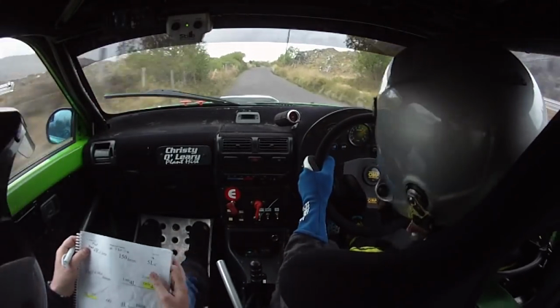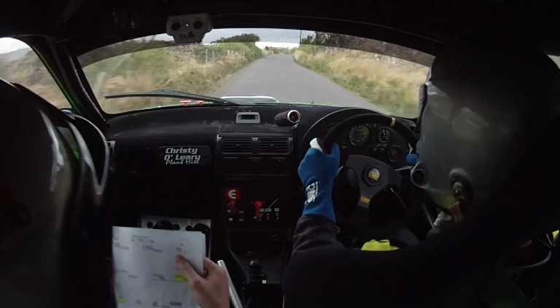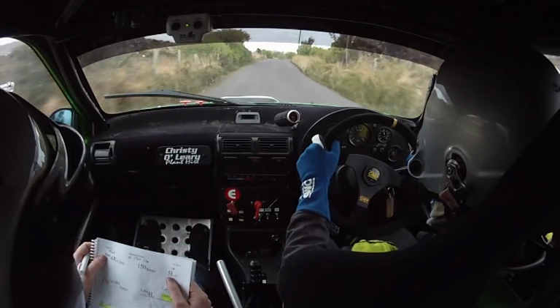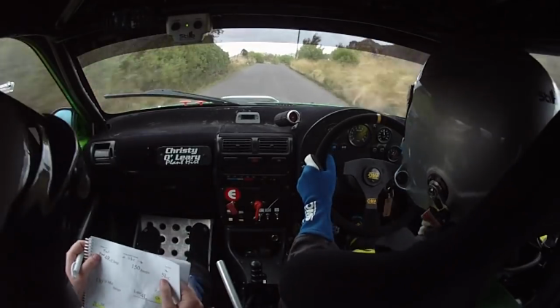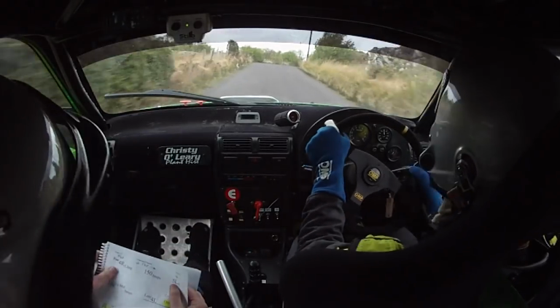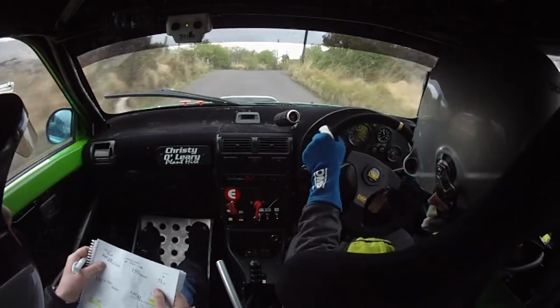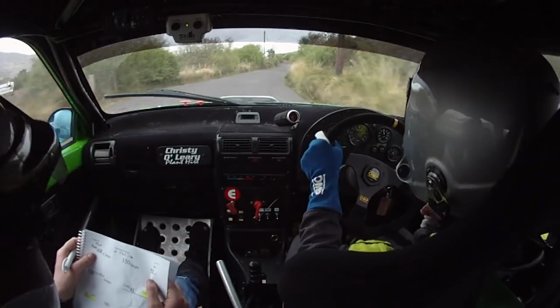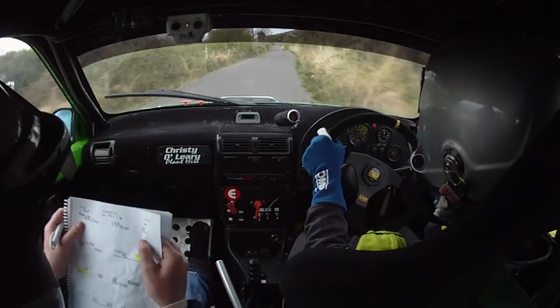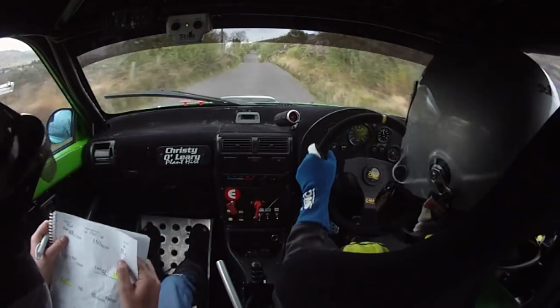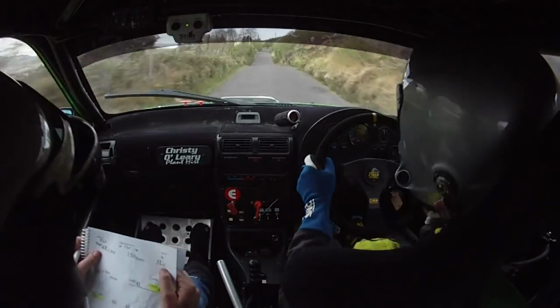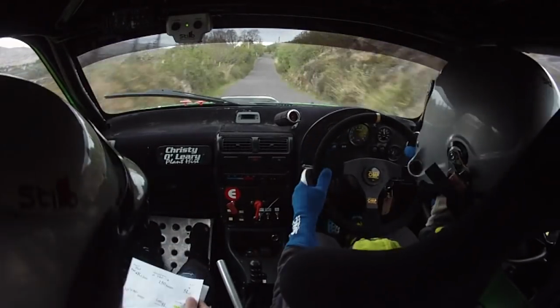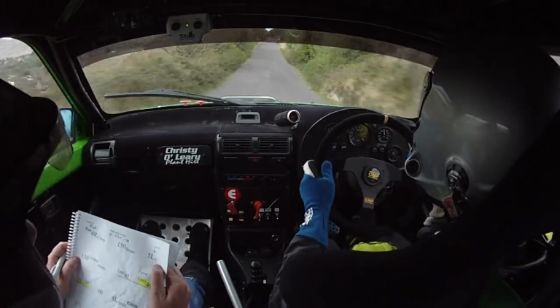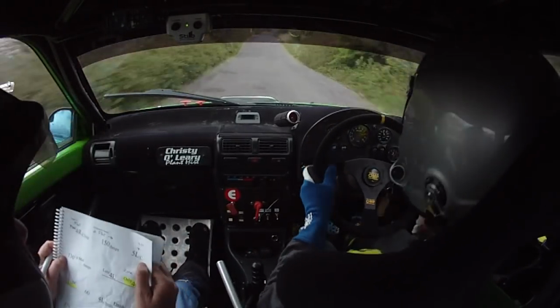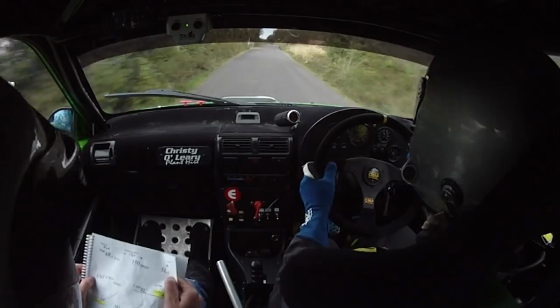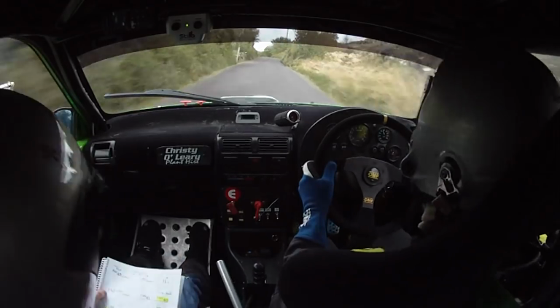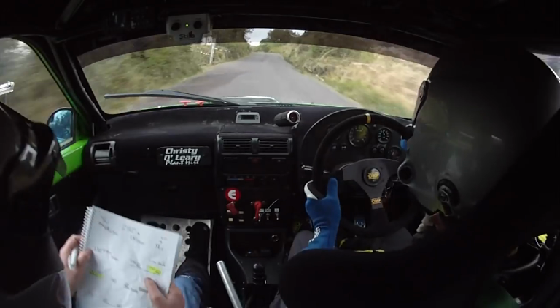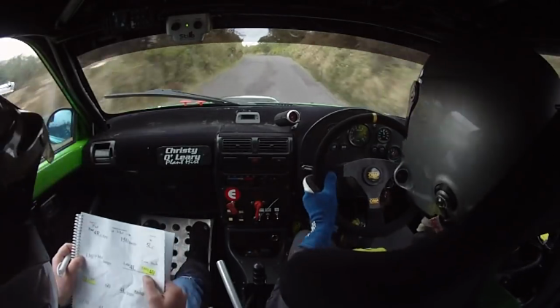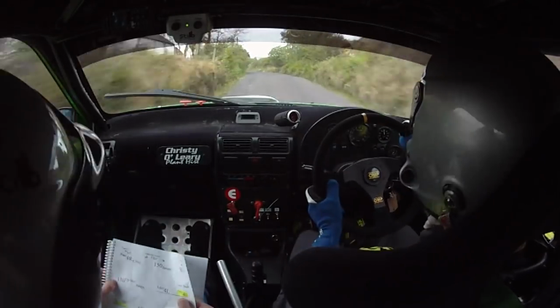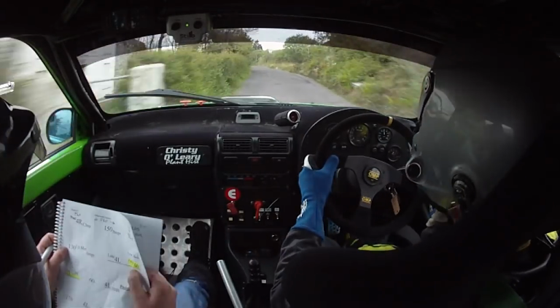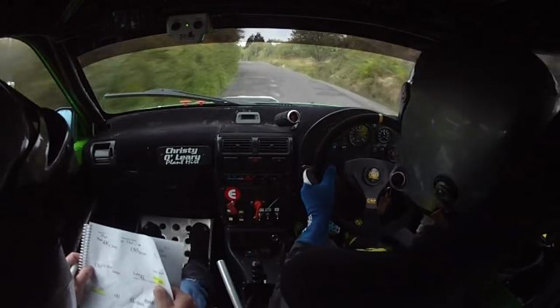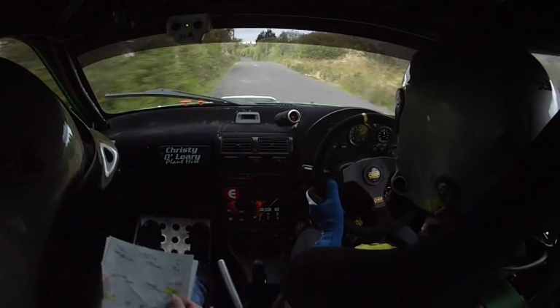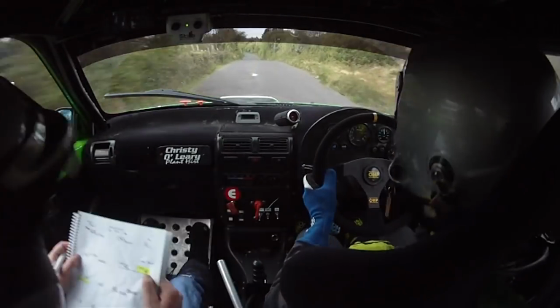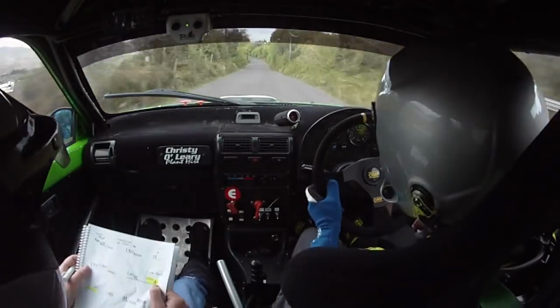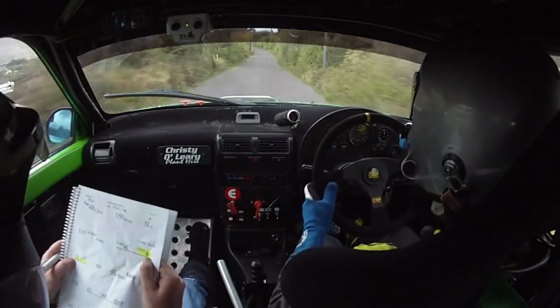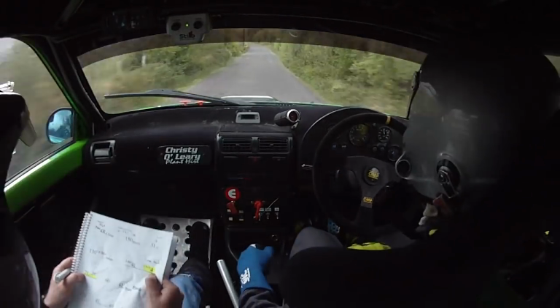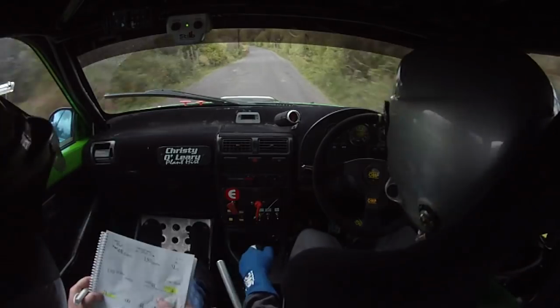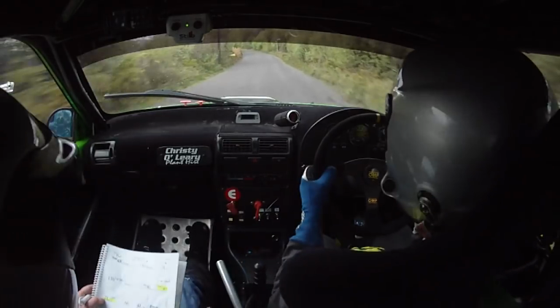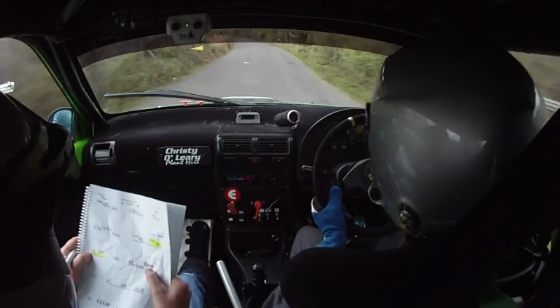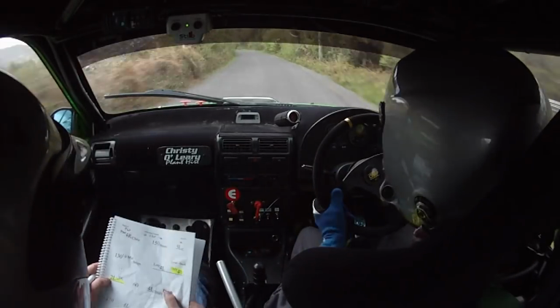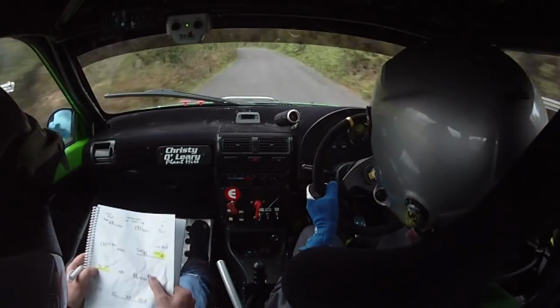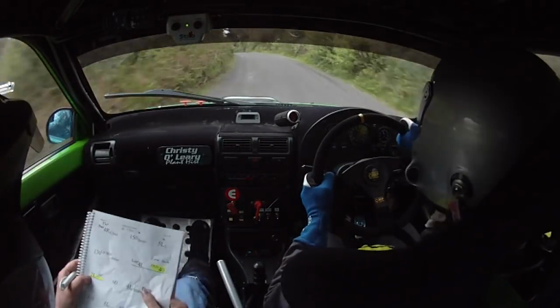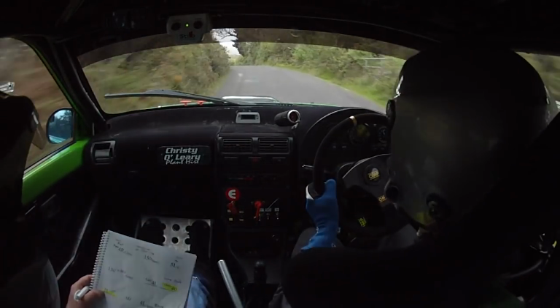Into 3 right plus into bump, 3 right plus here into bump, 170 over jumps. A flat 4 right over crest jump. Then 150 over bumps, all flat 5 left over crest, 5 left all flat, 130 up the middle over bumps.